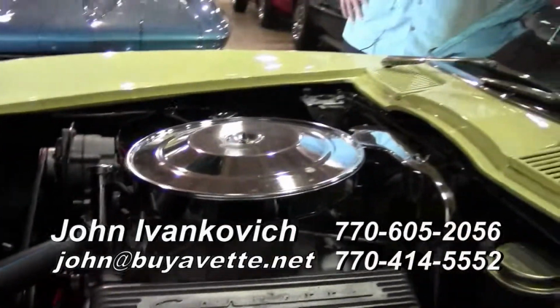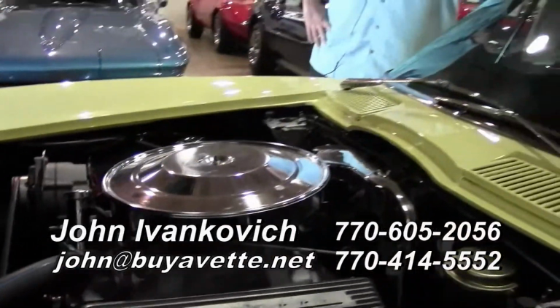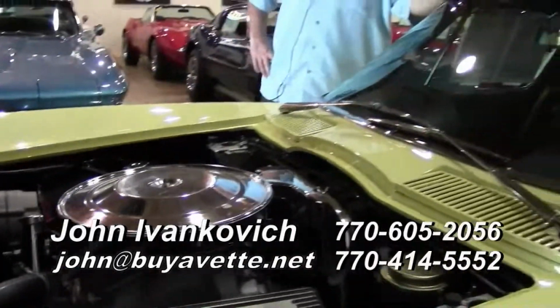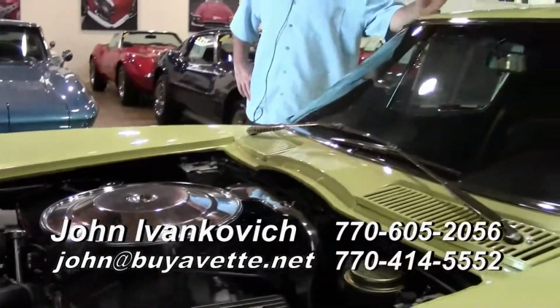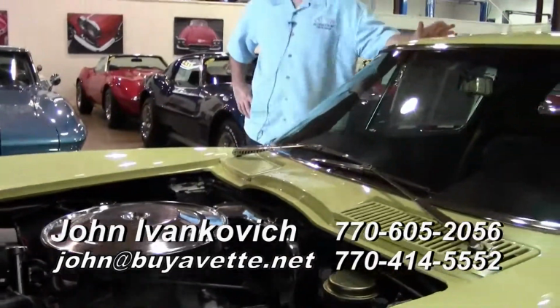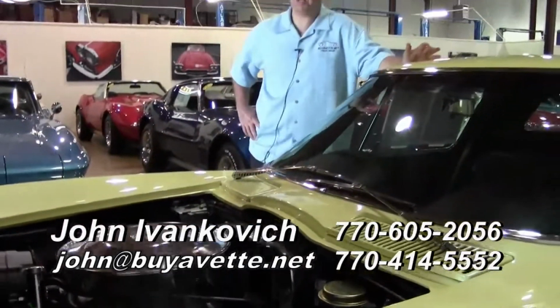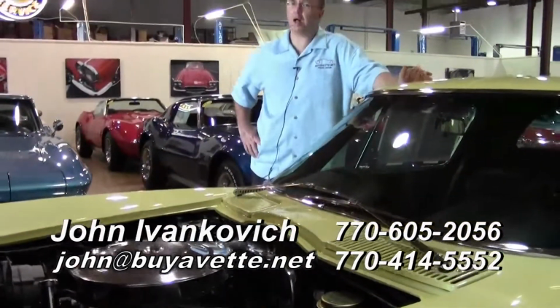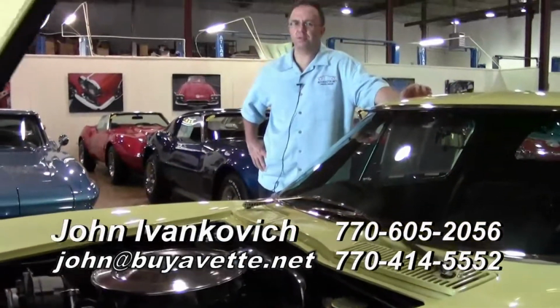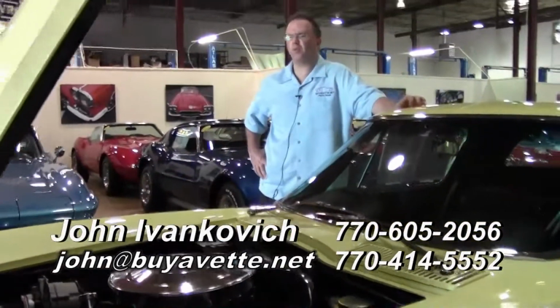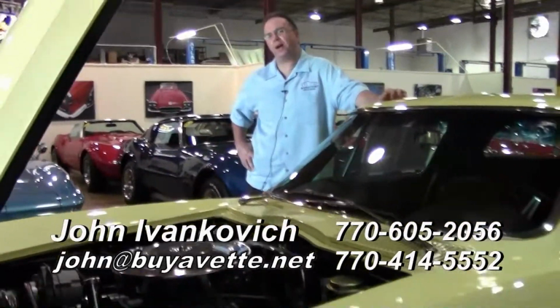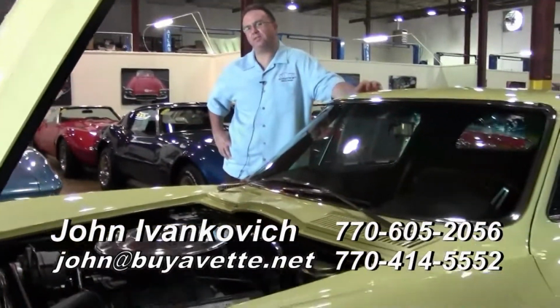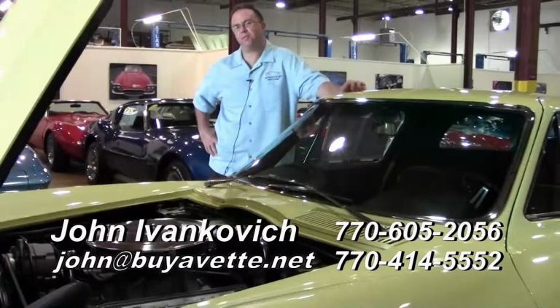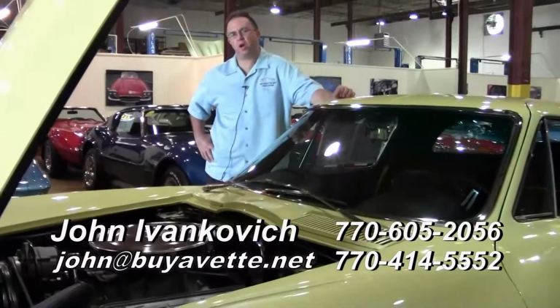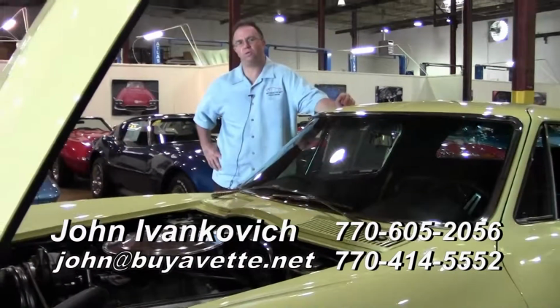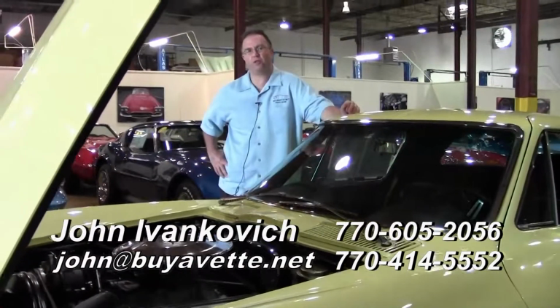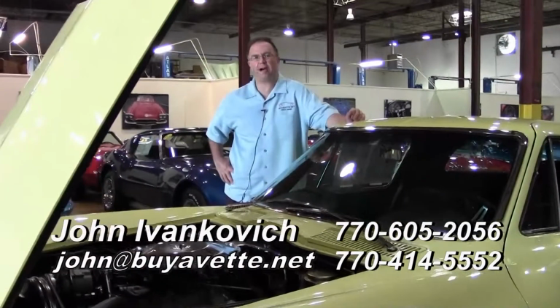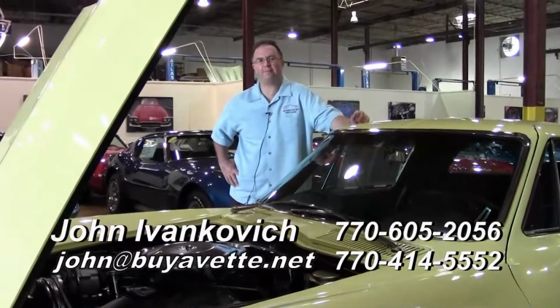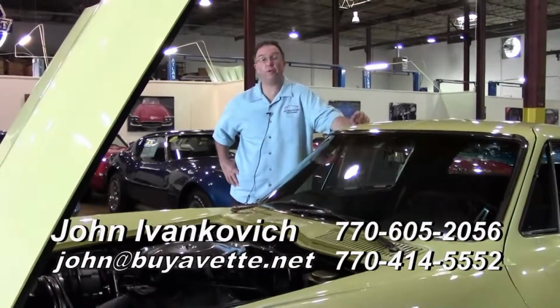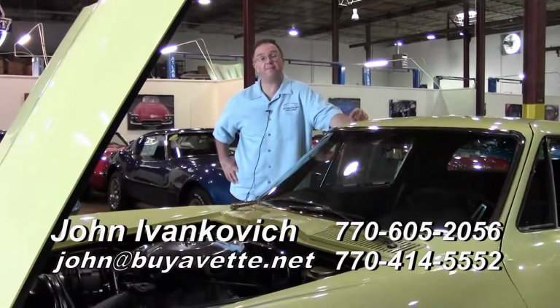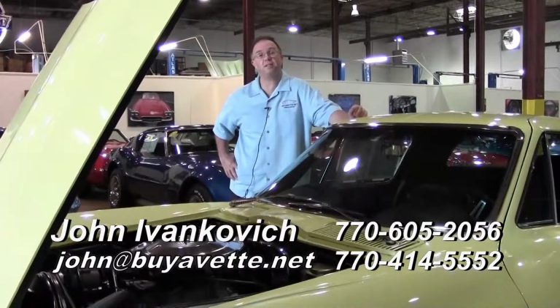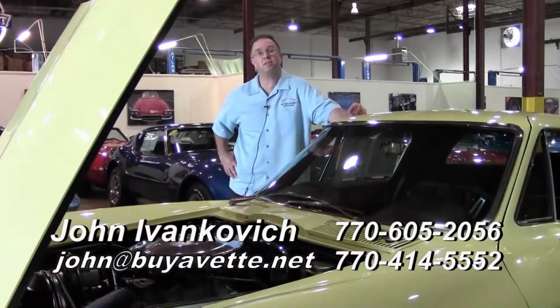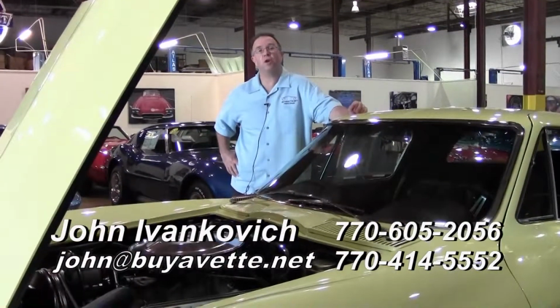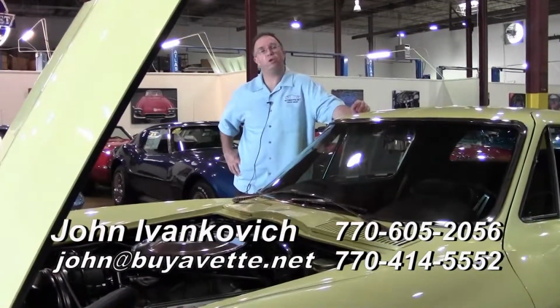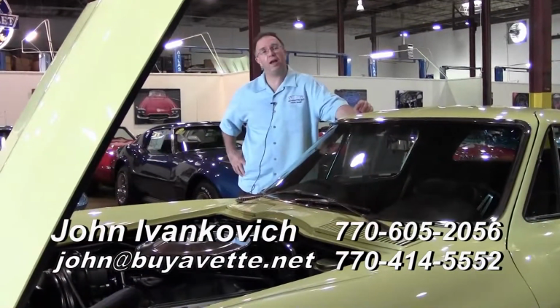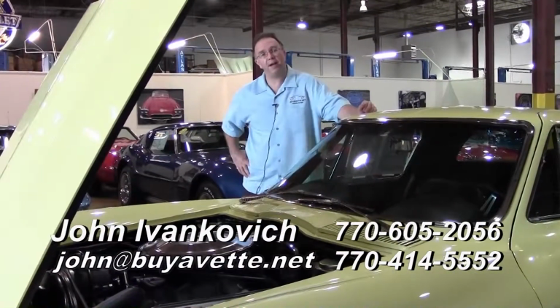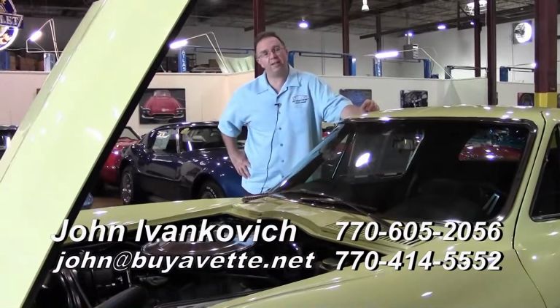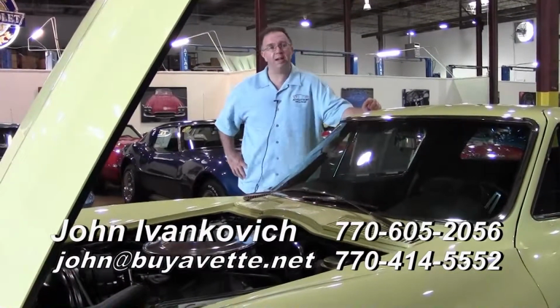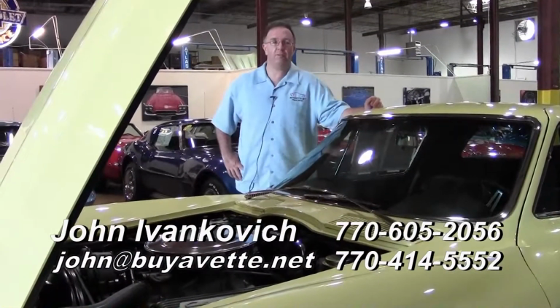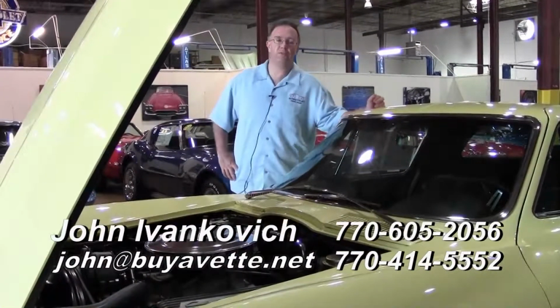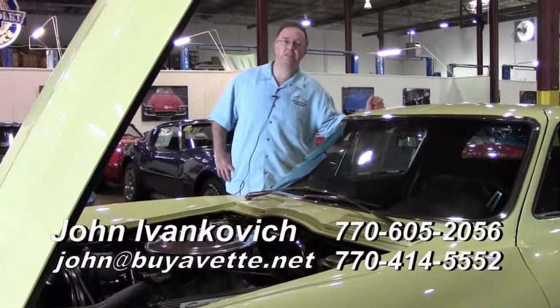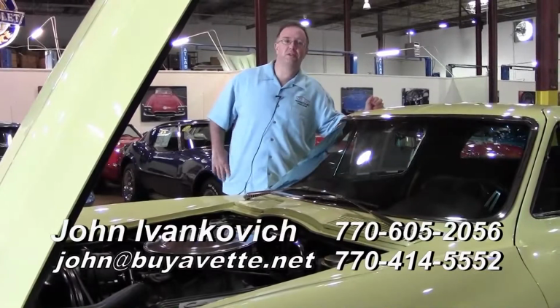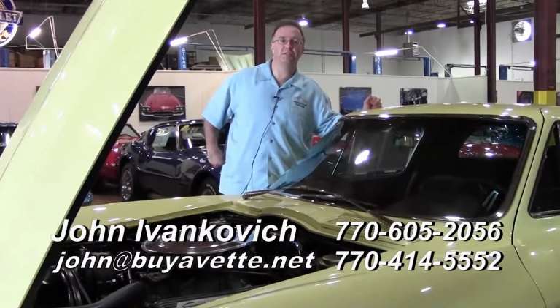Folks, as always, give me a call — let's go for a ride. 770-605-2056 or john@buyavet.net. We look forward to seeing you very soon.